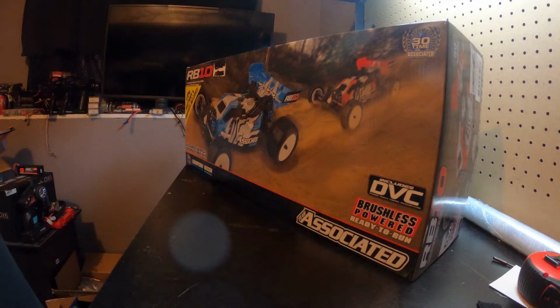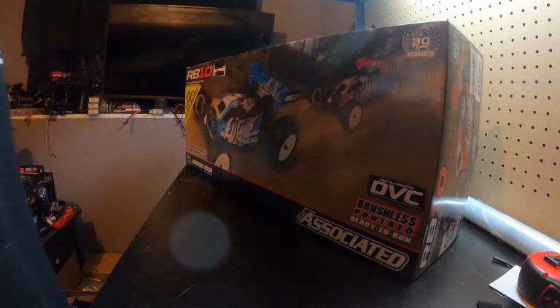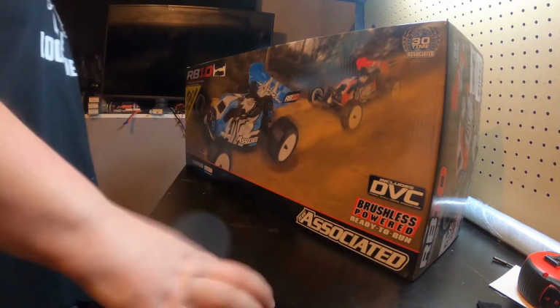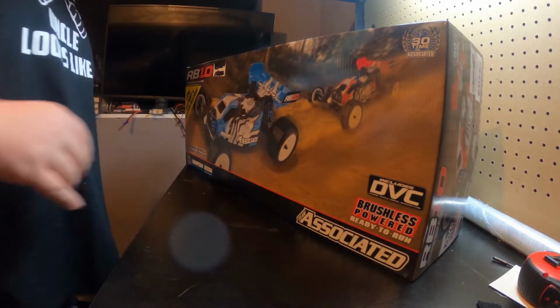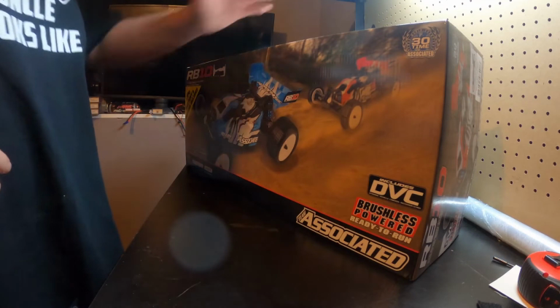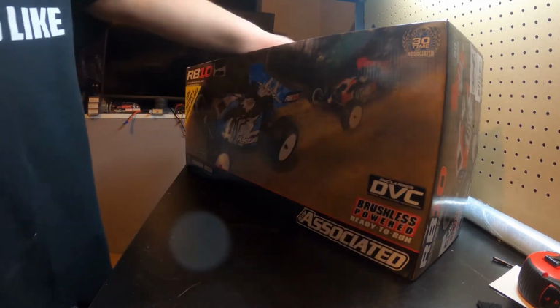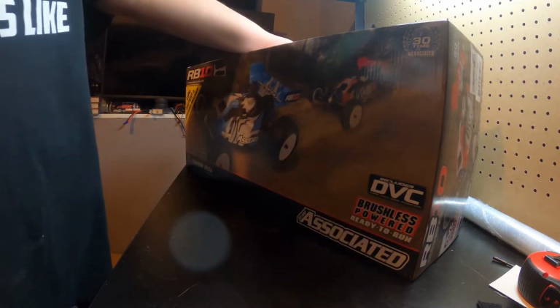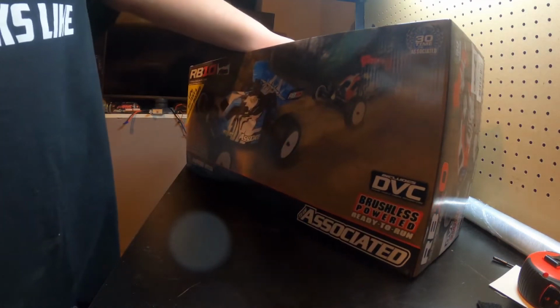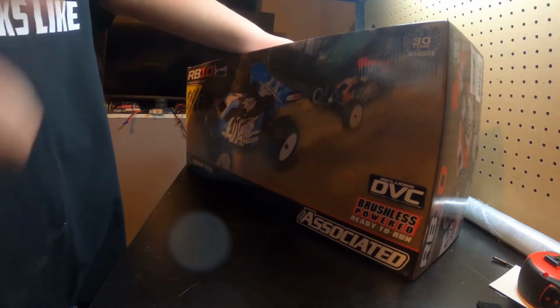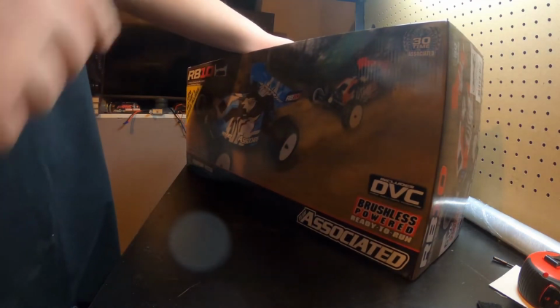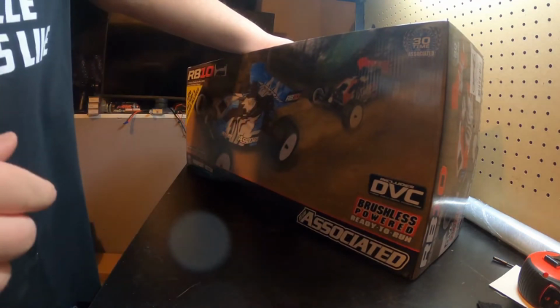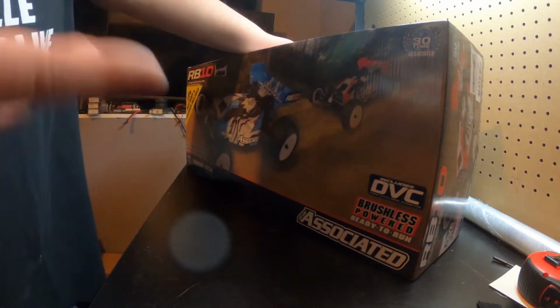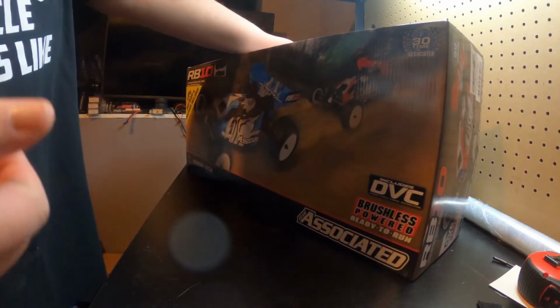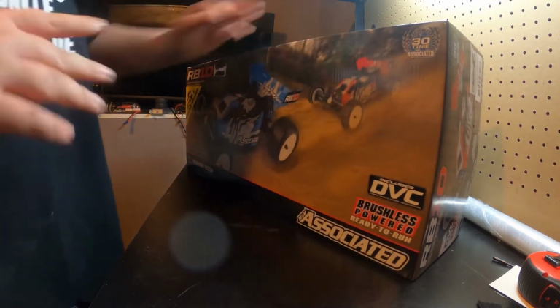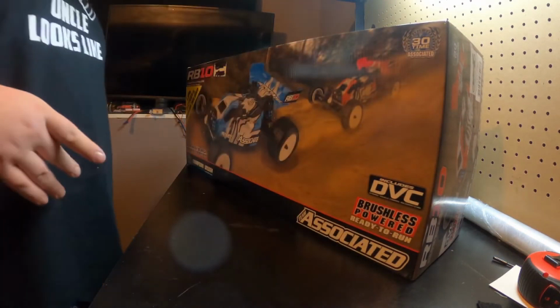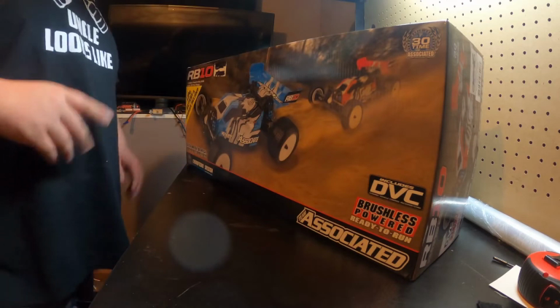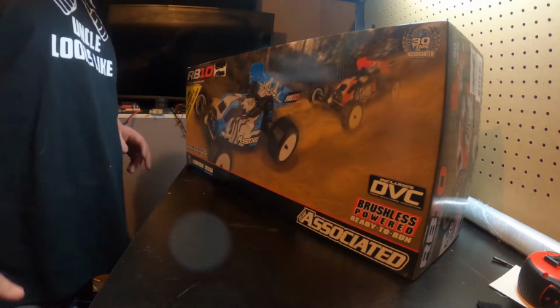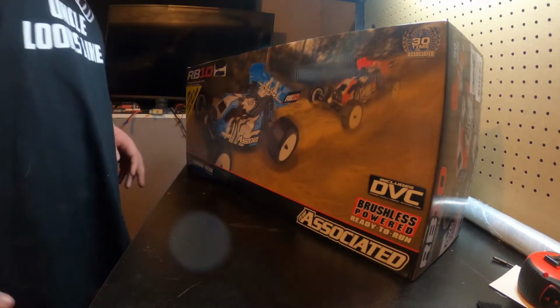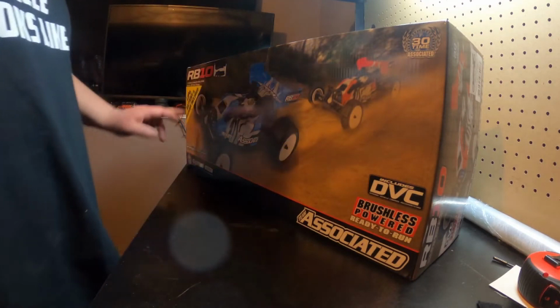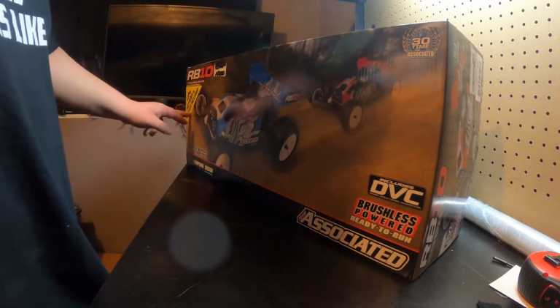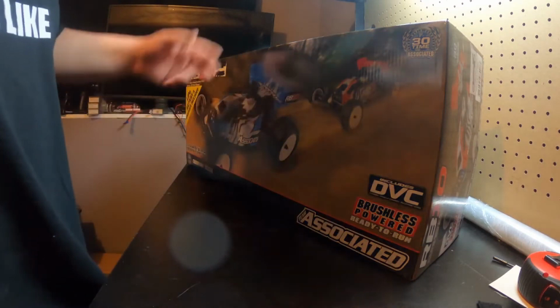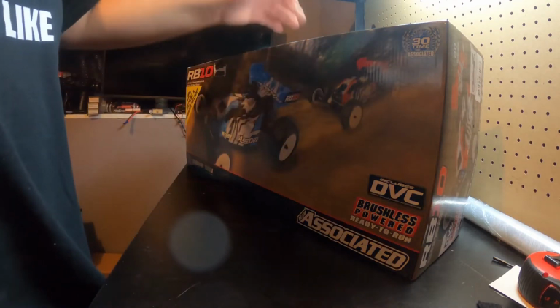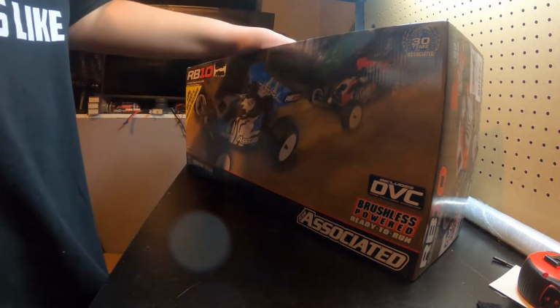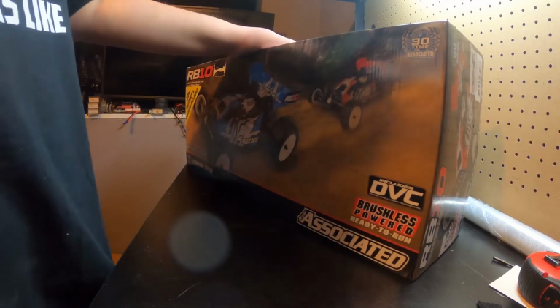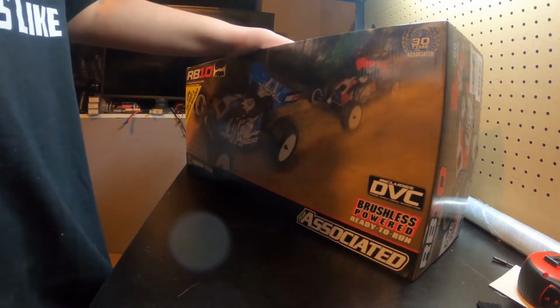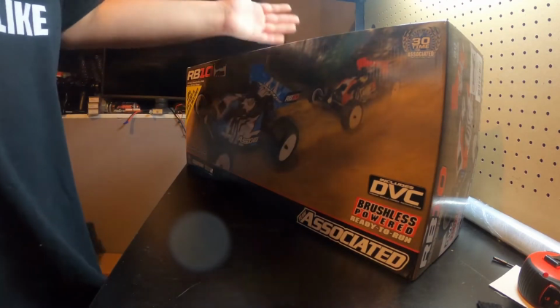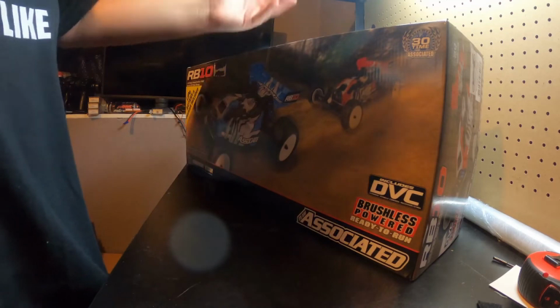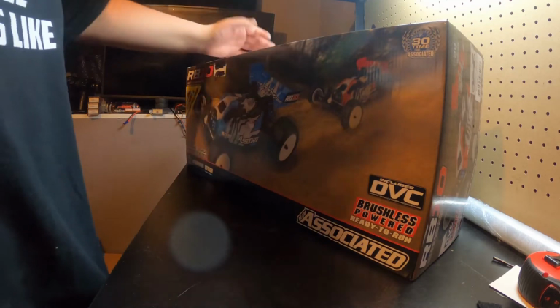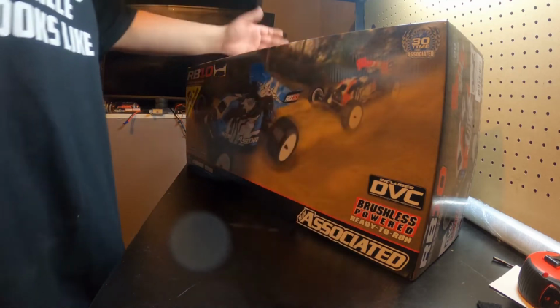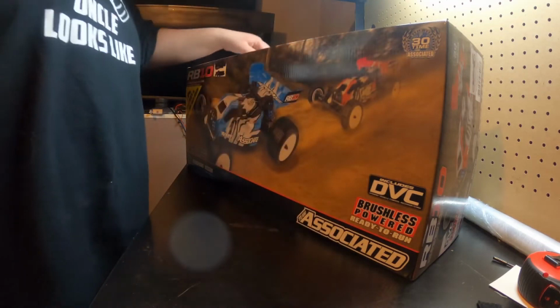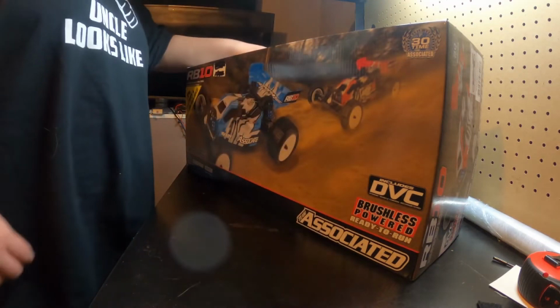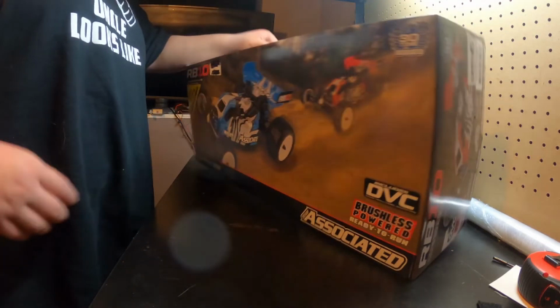All right guys, it's Jake's RC Addiction back here again today to do a full unboxing of the new, well not very new, but newer RB10. This is the one that comes with the battery and the charger. I didn't need the one with the battery and the charger, but it's on my little Photoshop package.